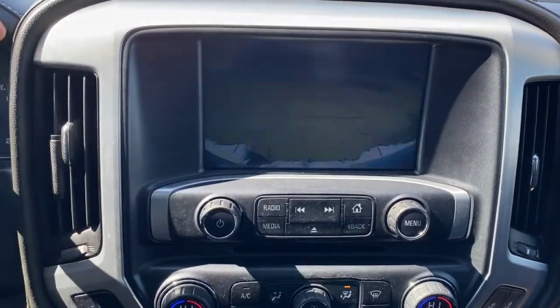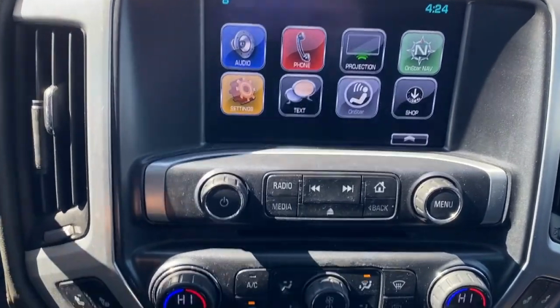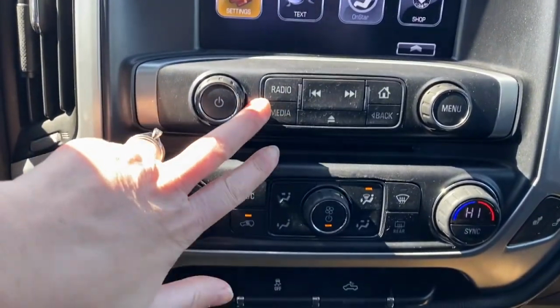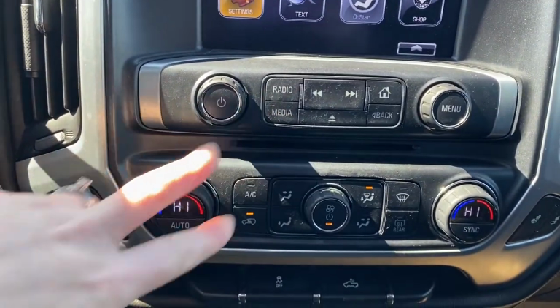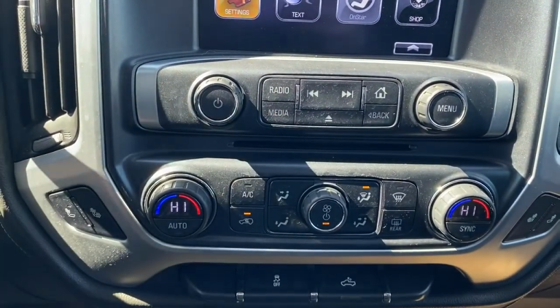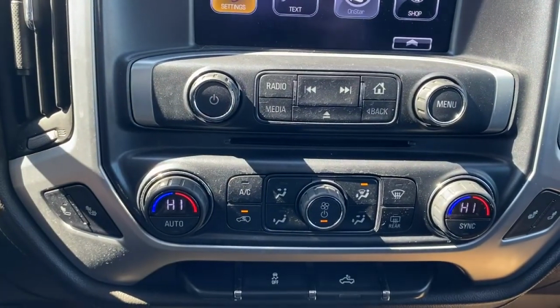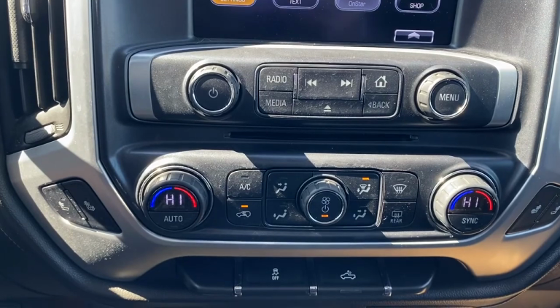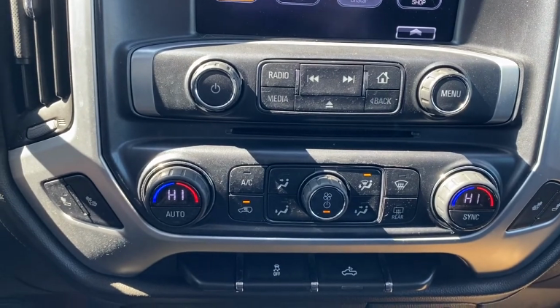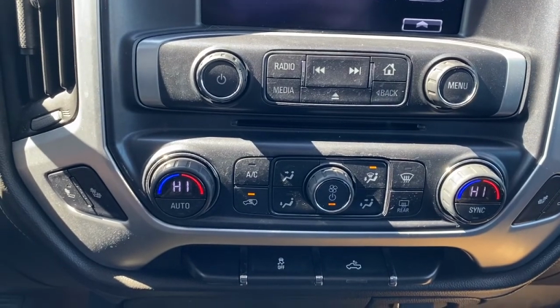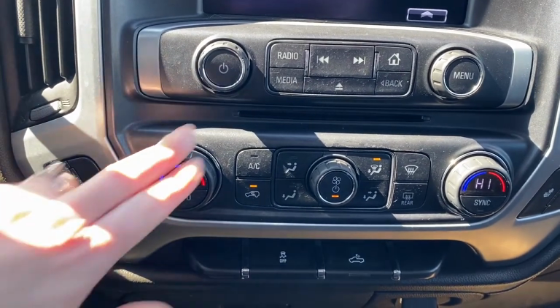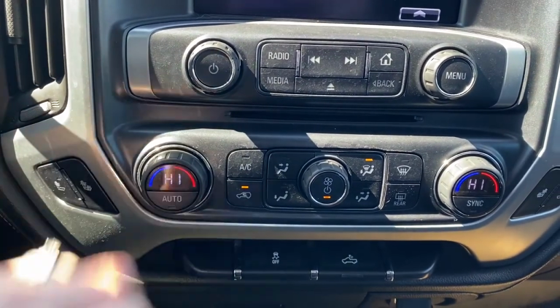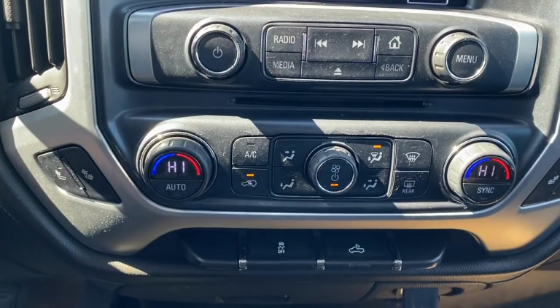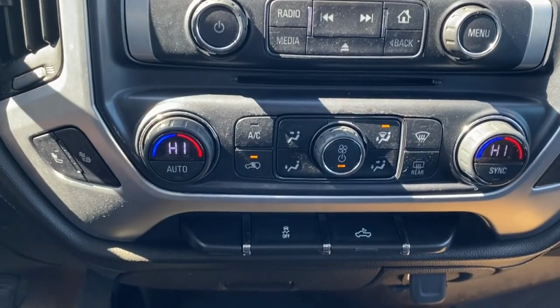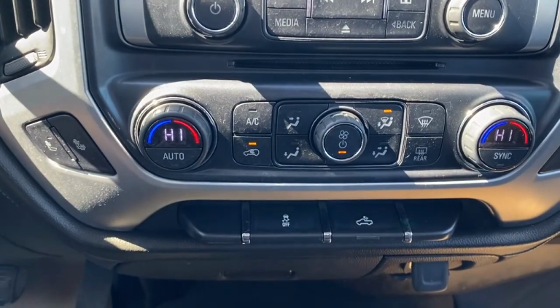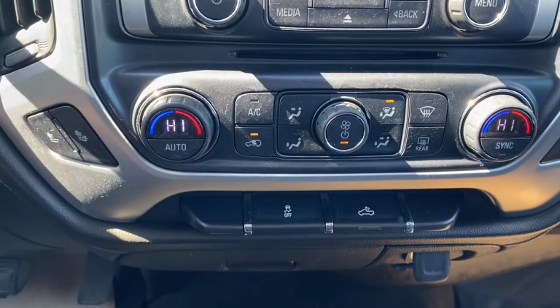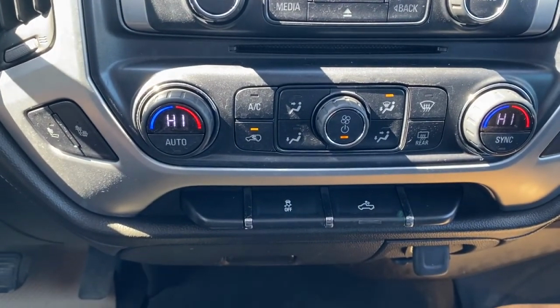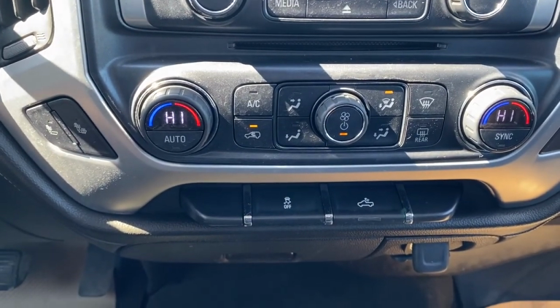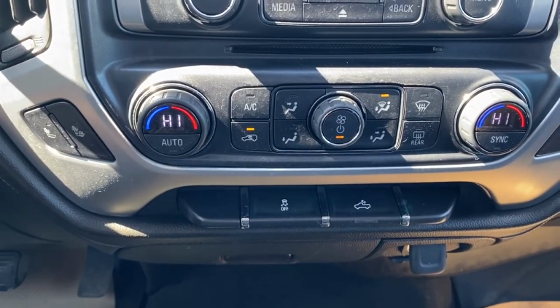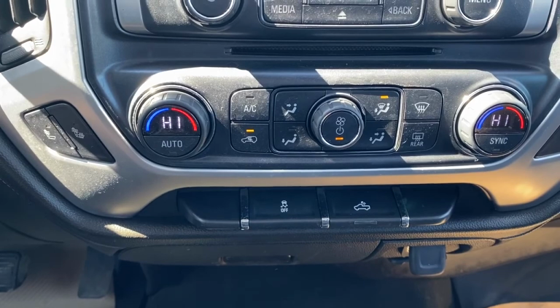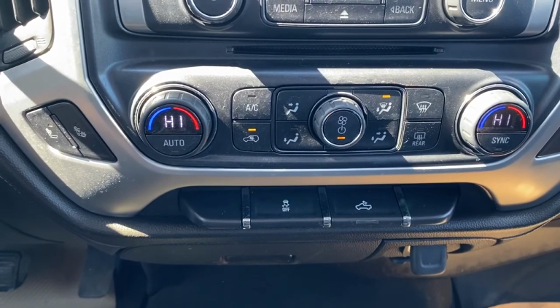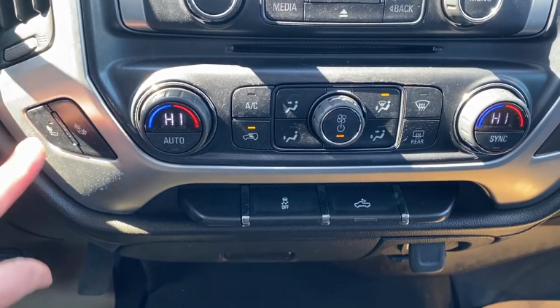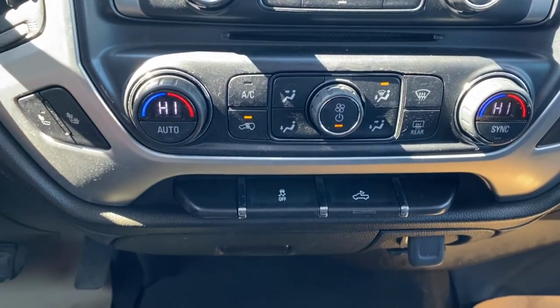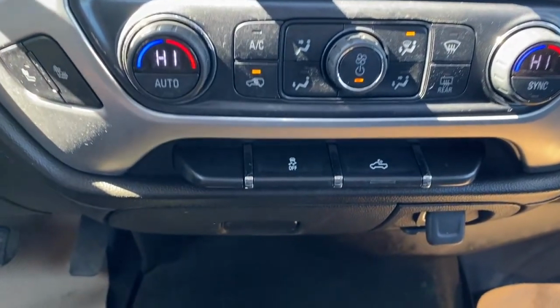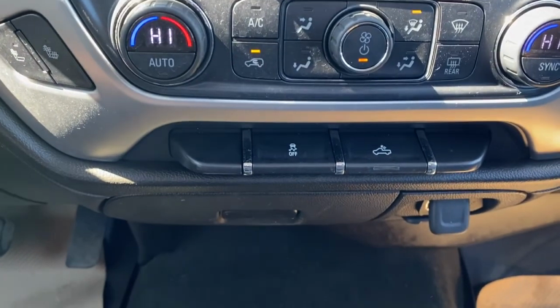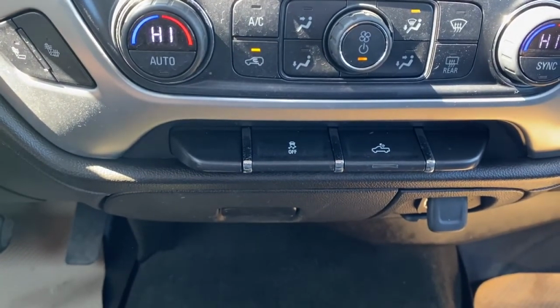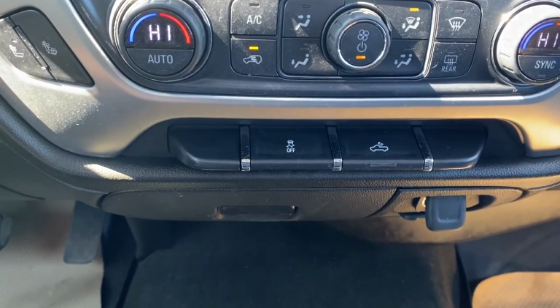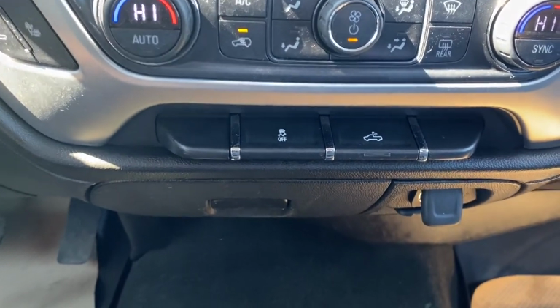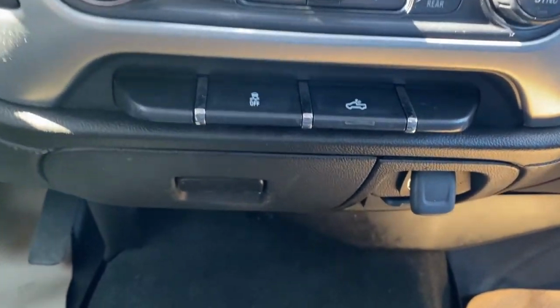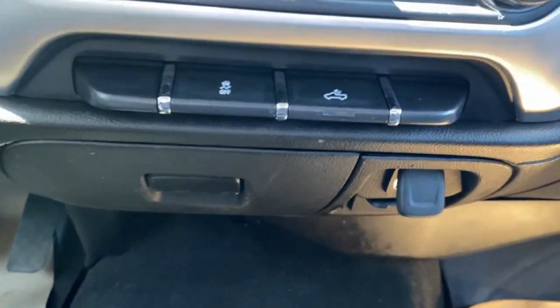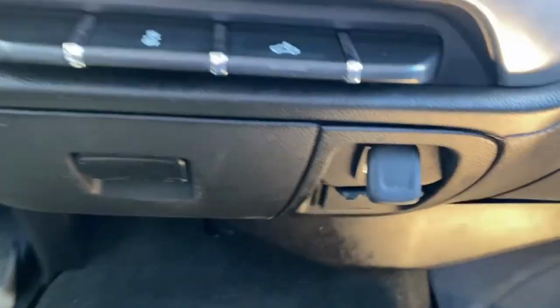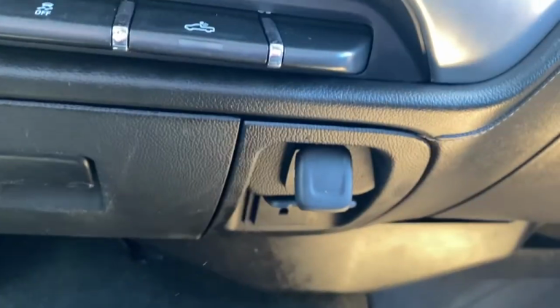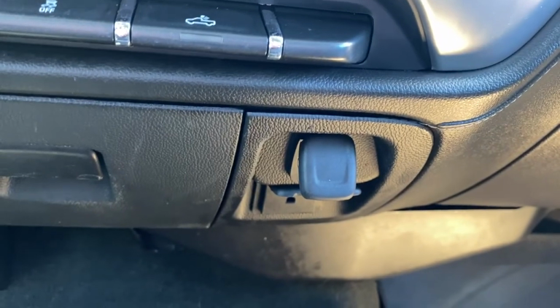The hard buttons for our radio and media options are just below — CD player, dual climate control buttons with air conditioning, heated front seats, traction control, box lighting, and some power plug-ins.